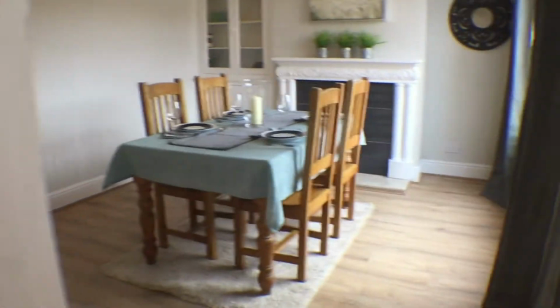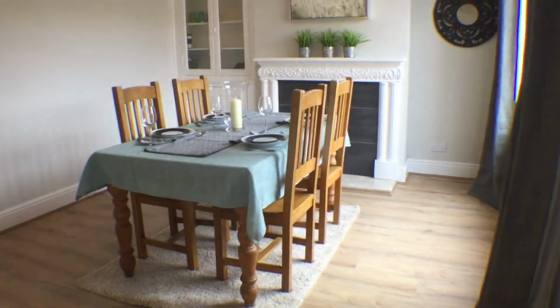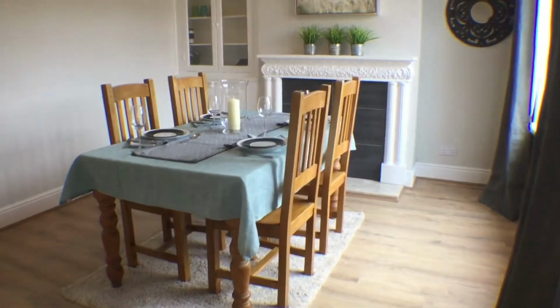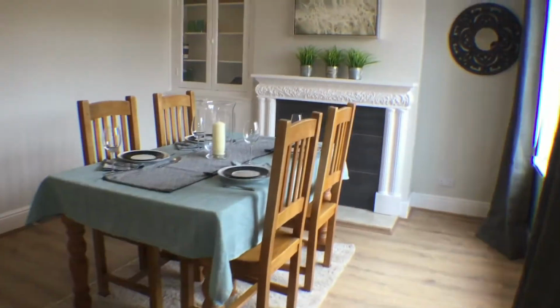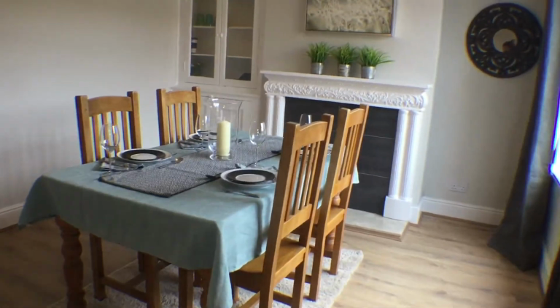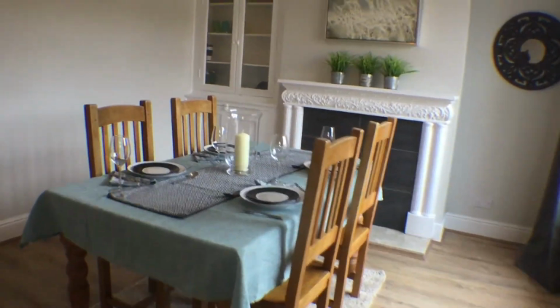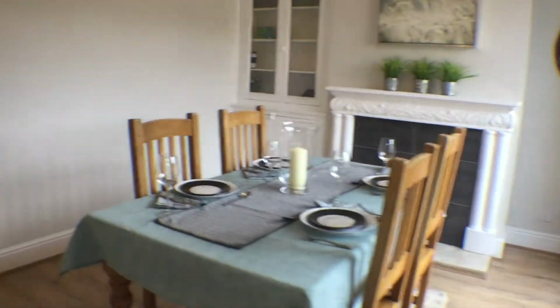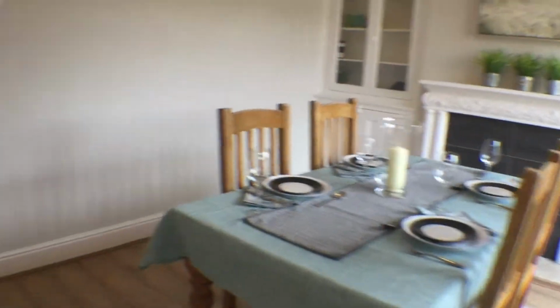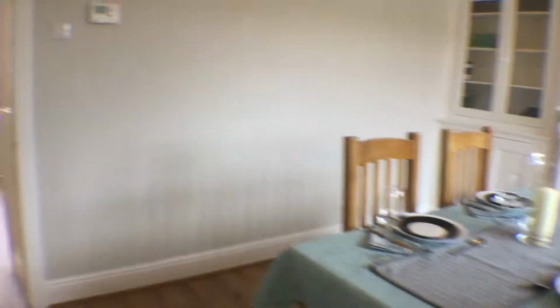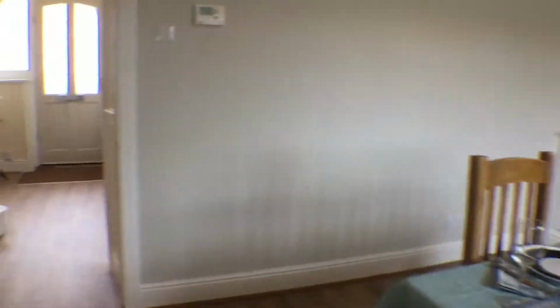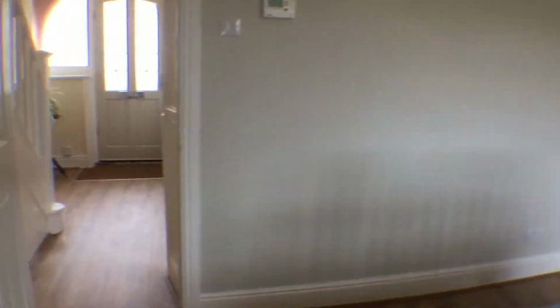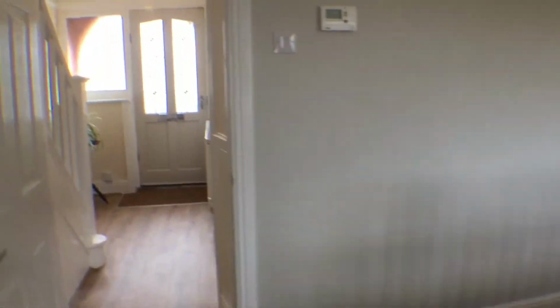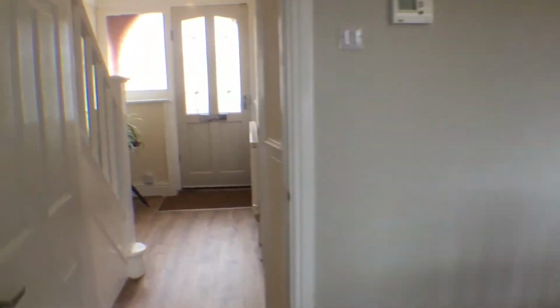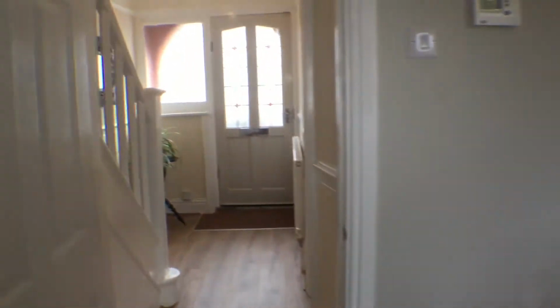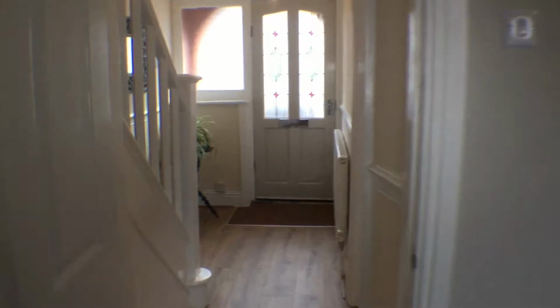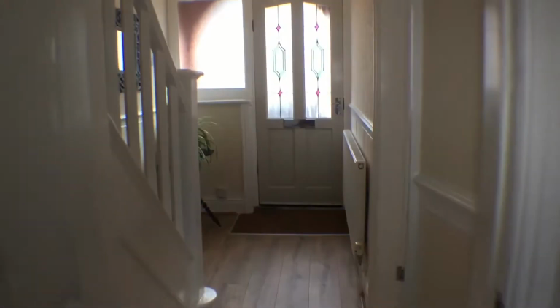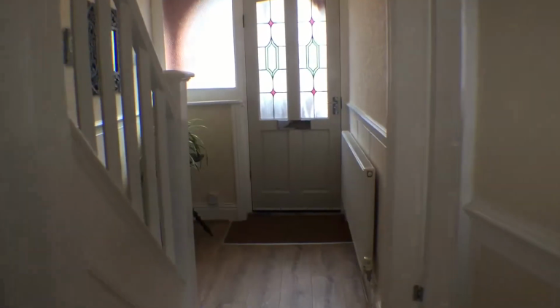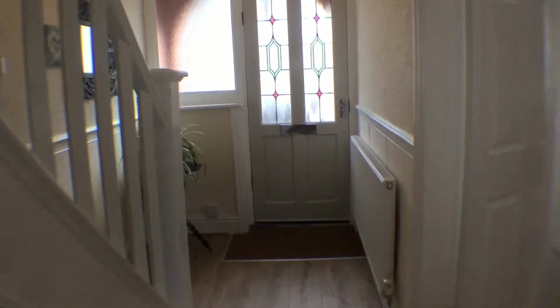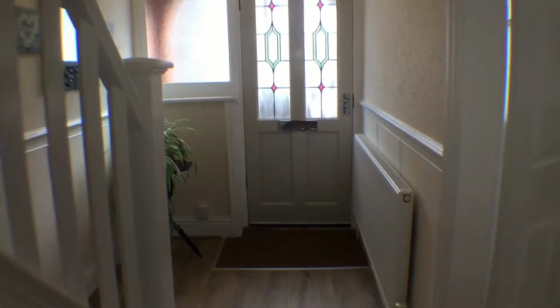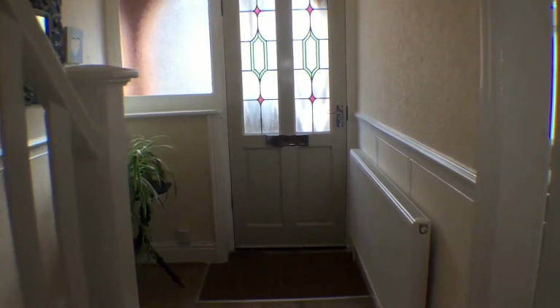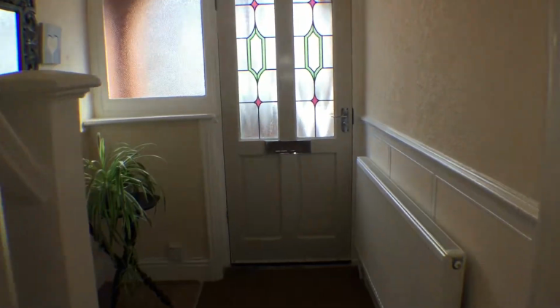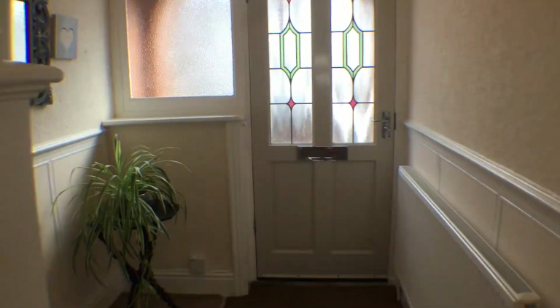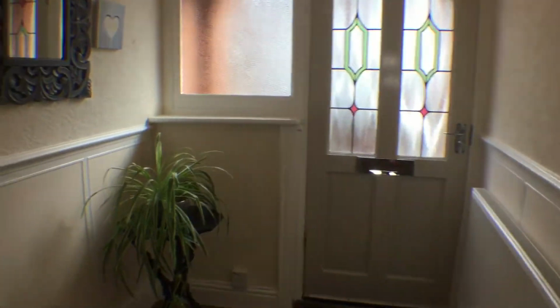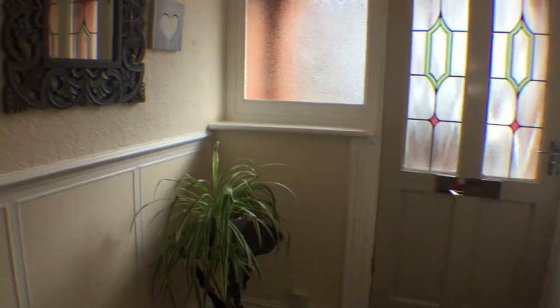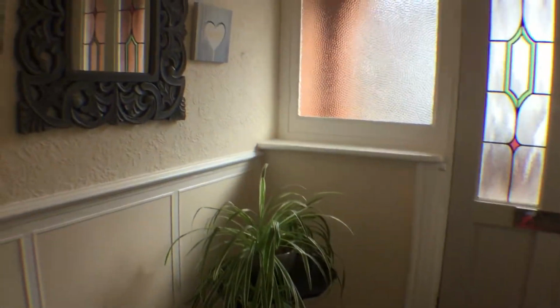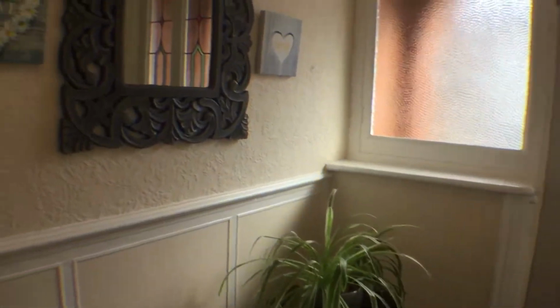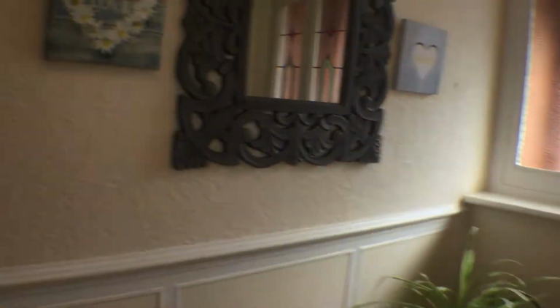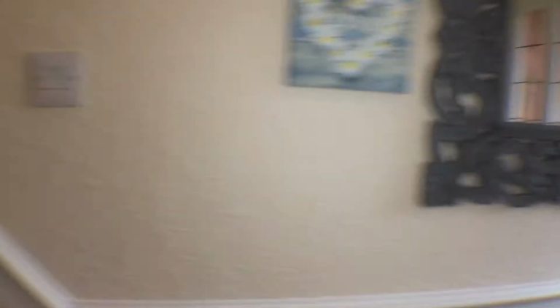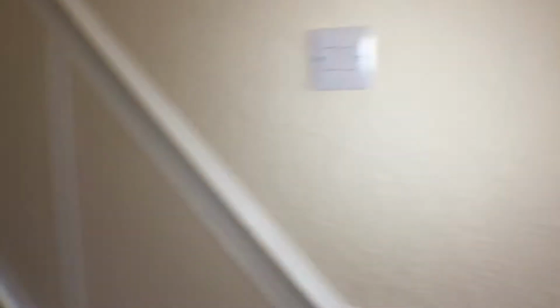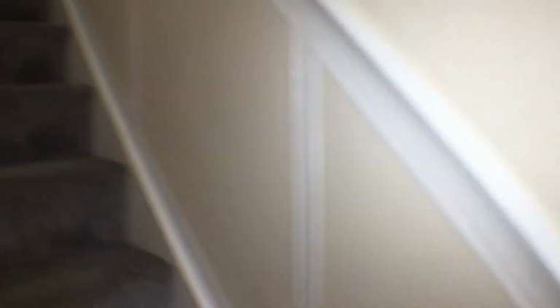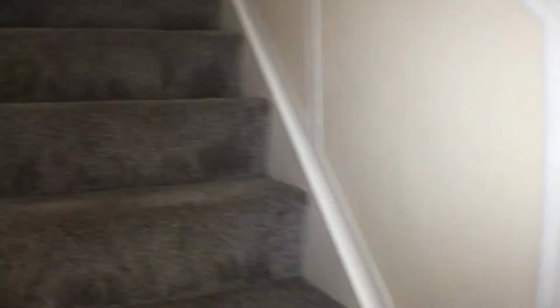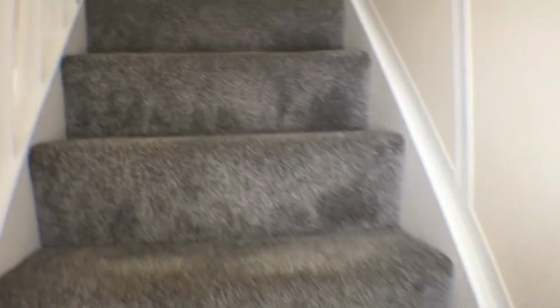Back into the hallway we will now view the upstairs. The hall and stairs are fully carpeted and the house is decorated in neutral colours.